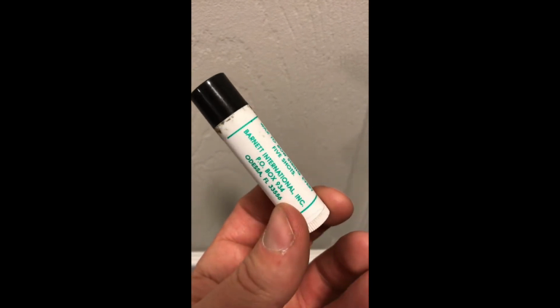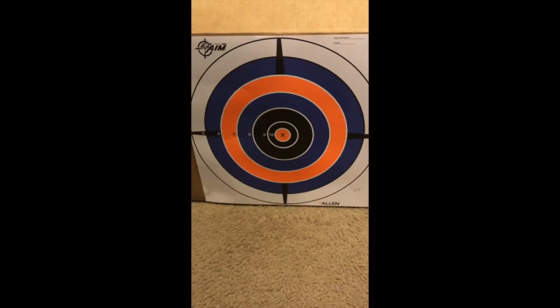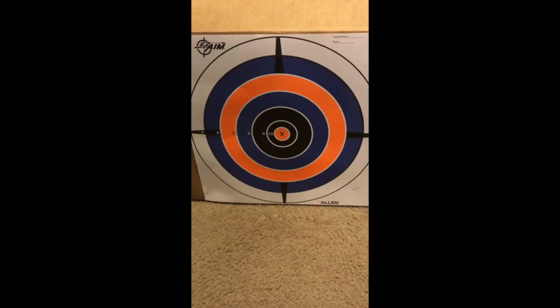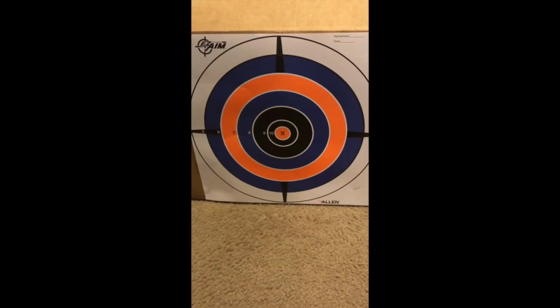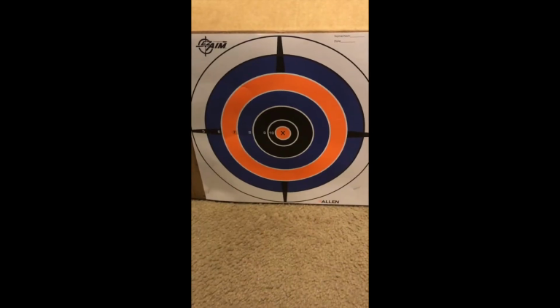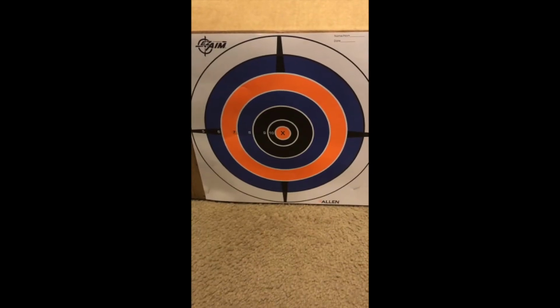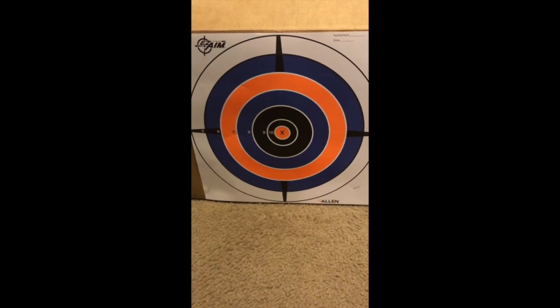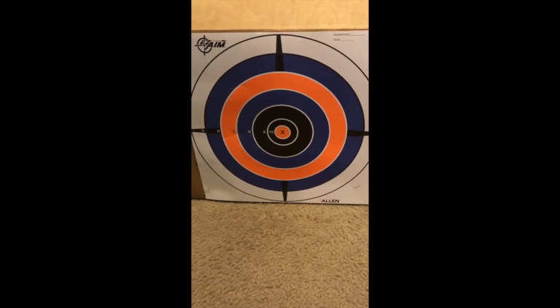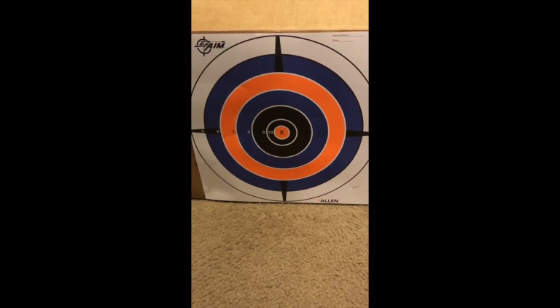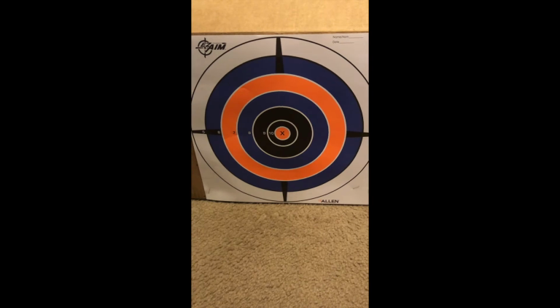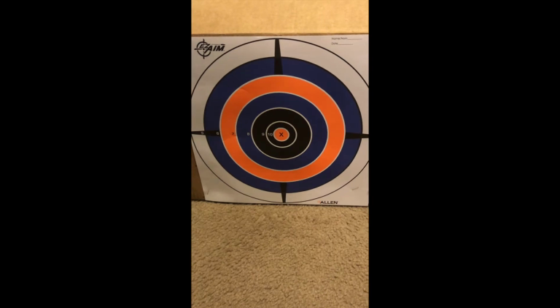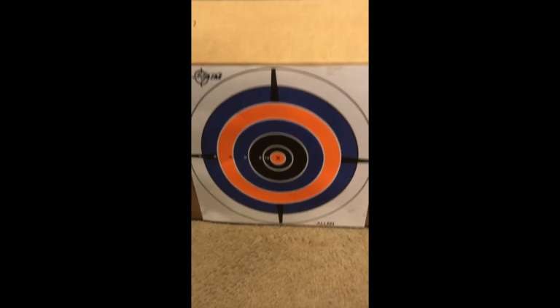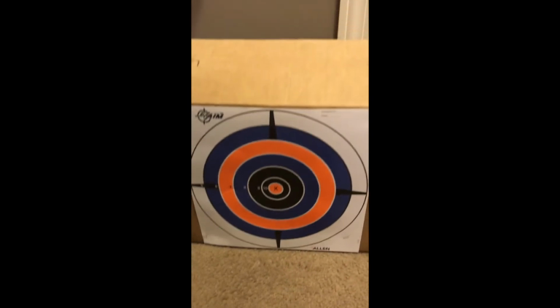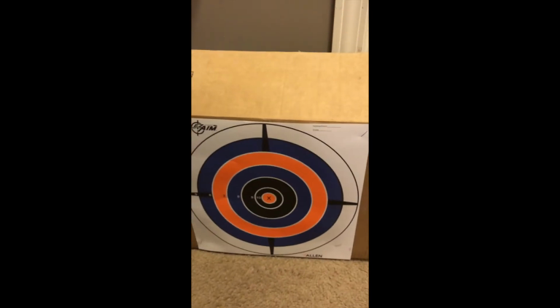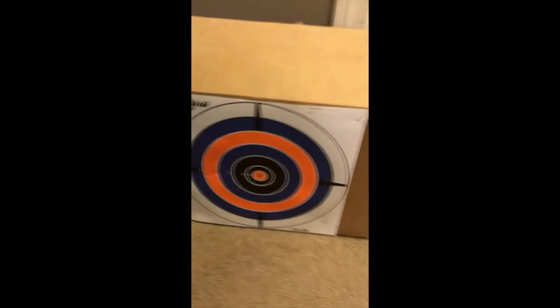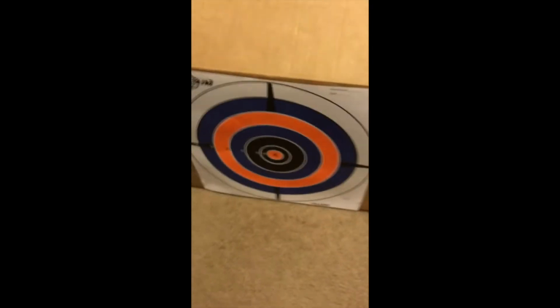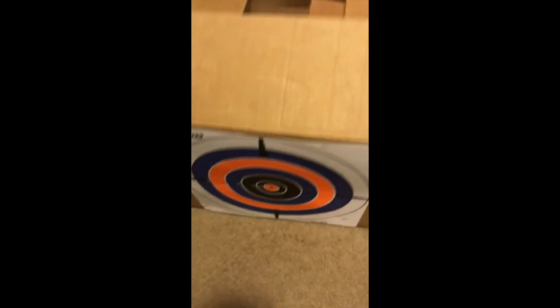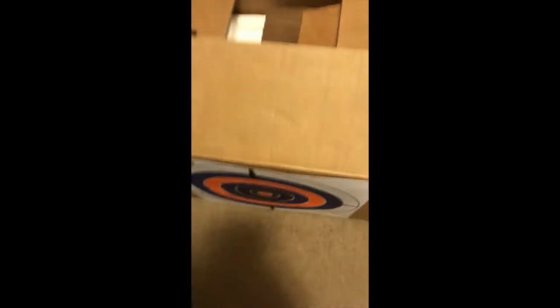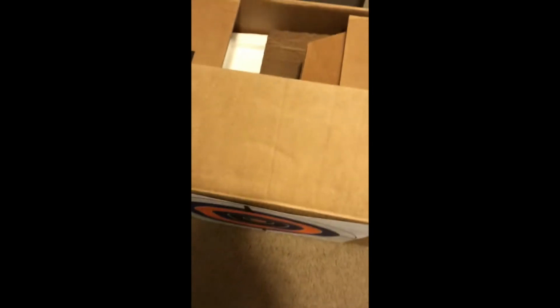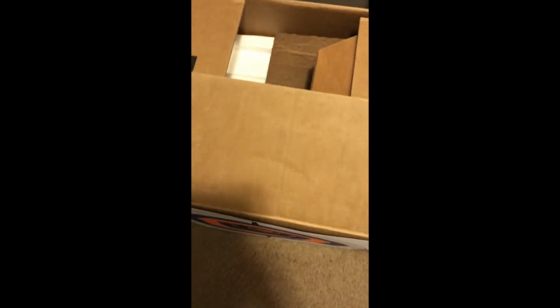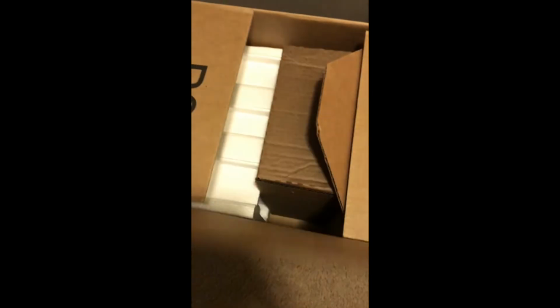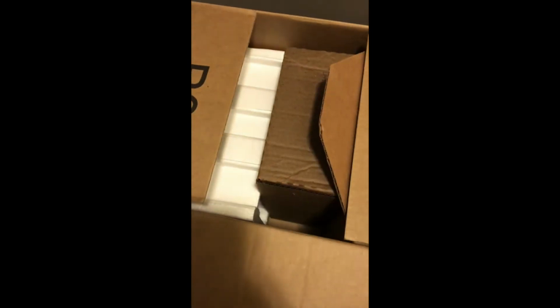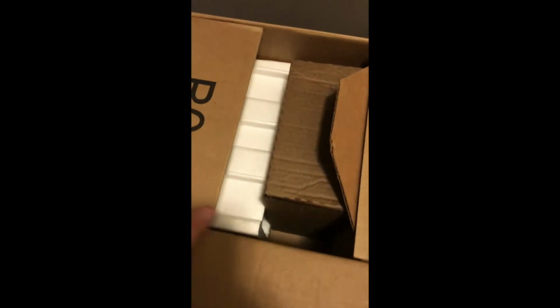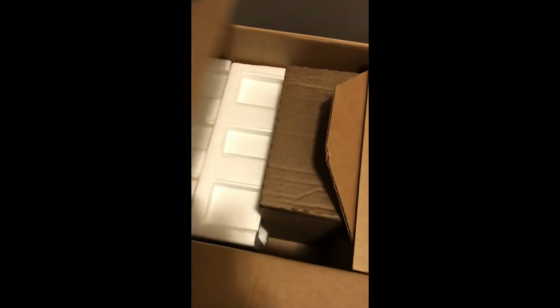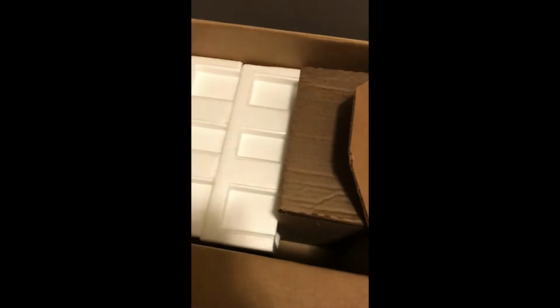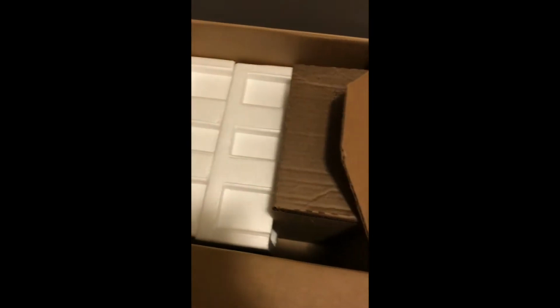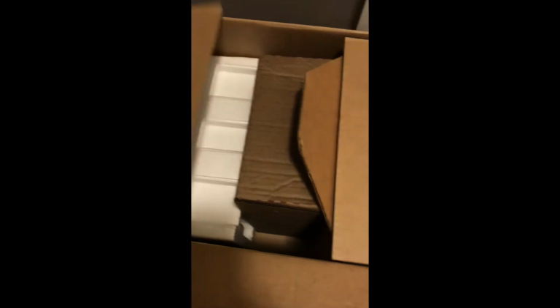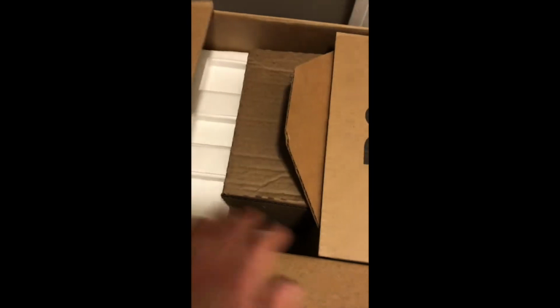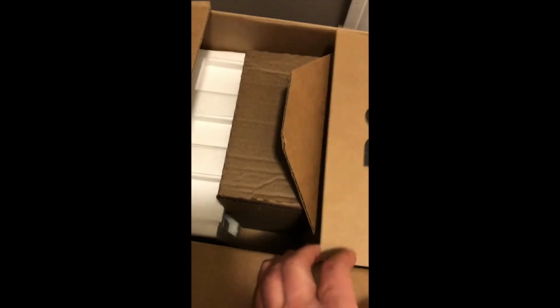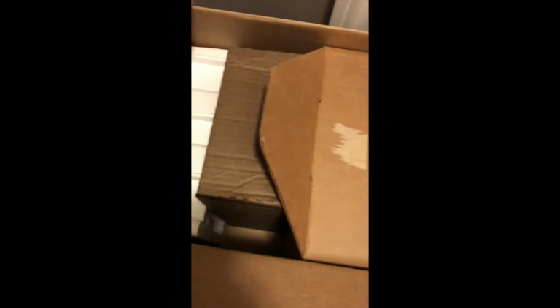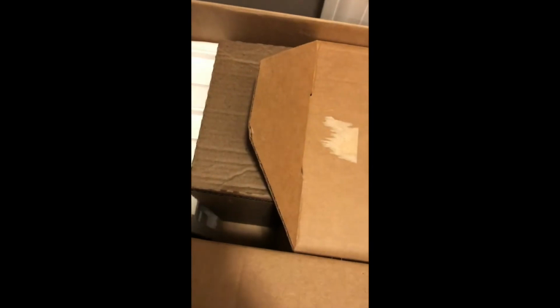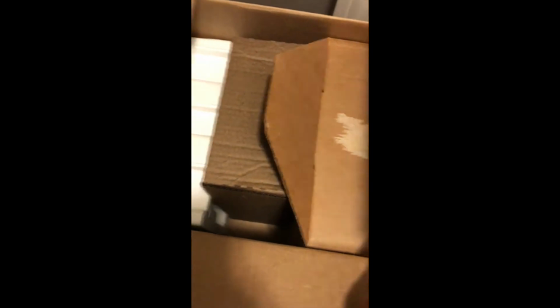We went out and got a target from a sporting goods store, stapled it onto a cardboard box, and filled the cardboard box with some foam and some cardboard just to have something to stop the arrow.